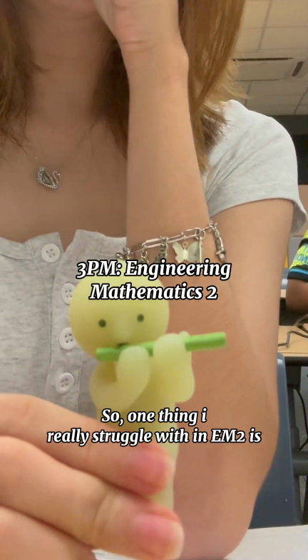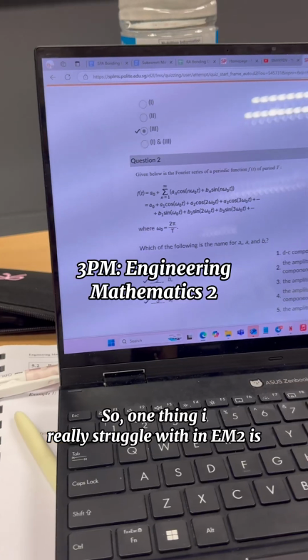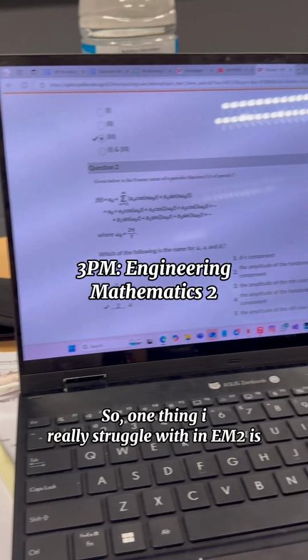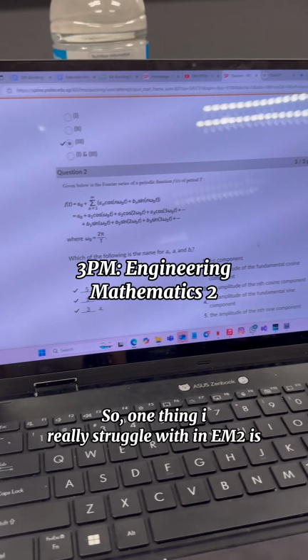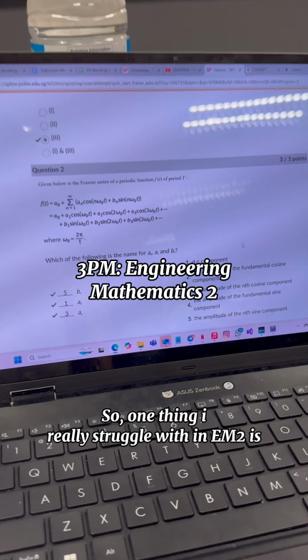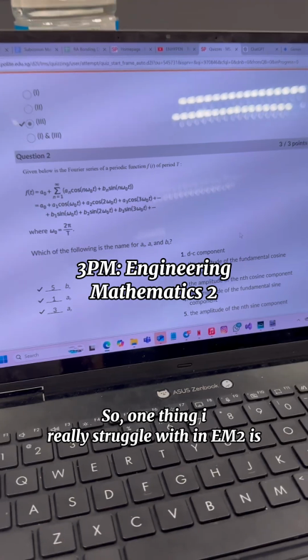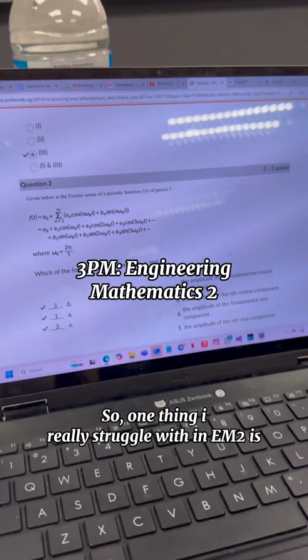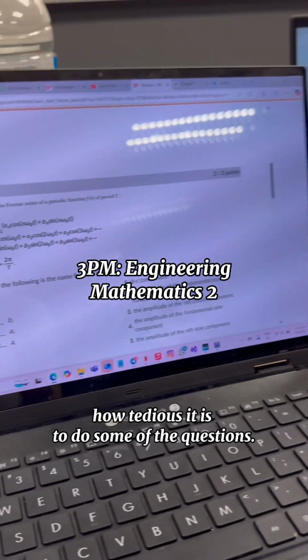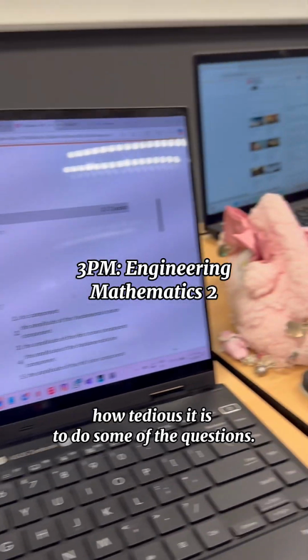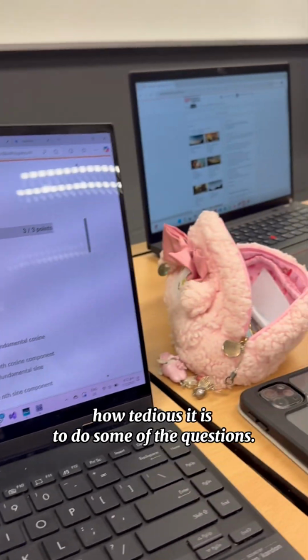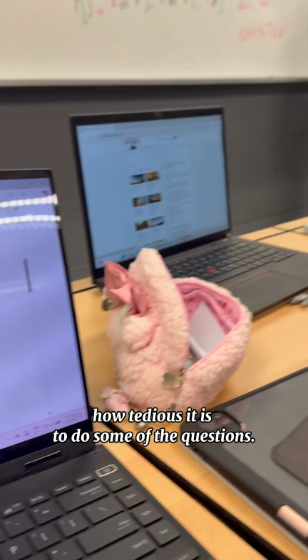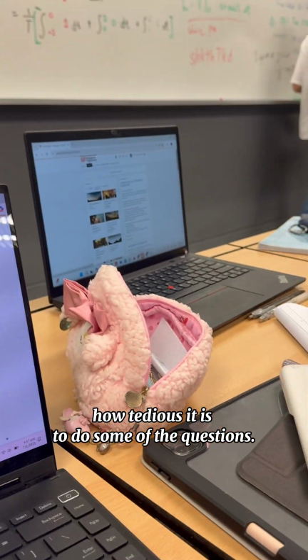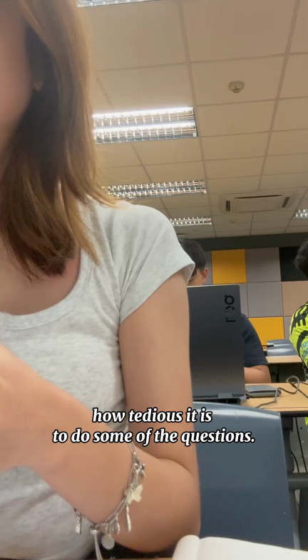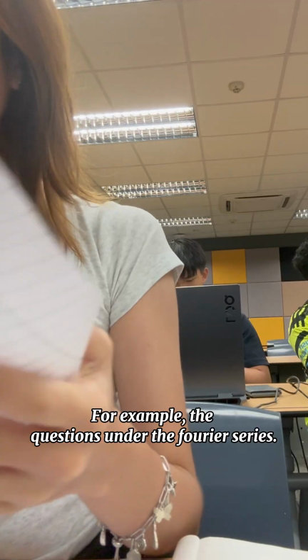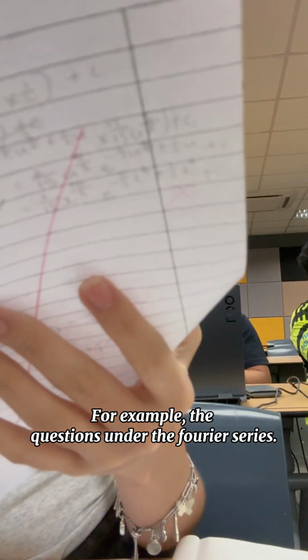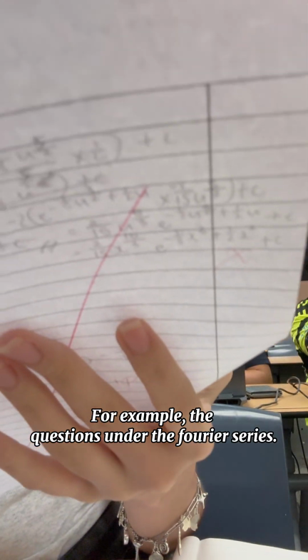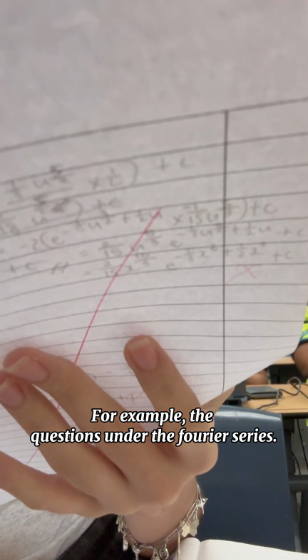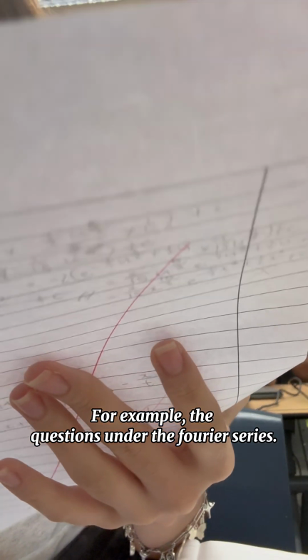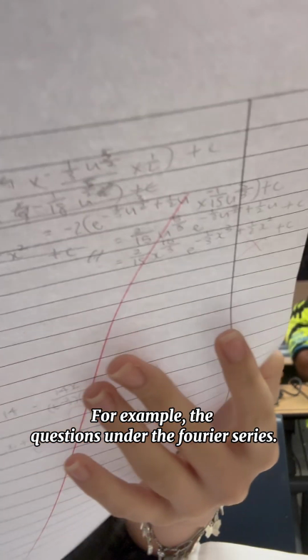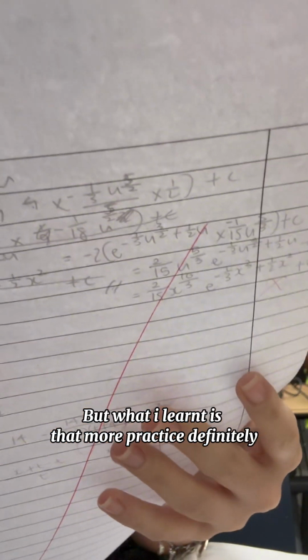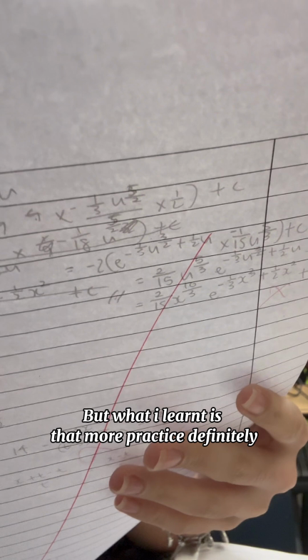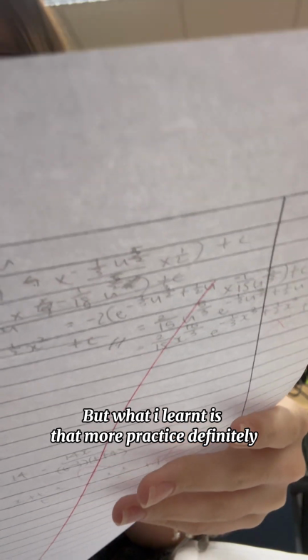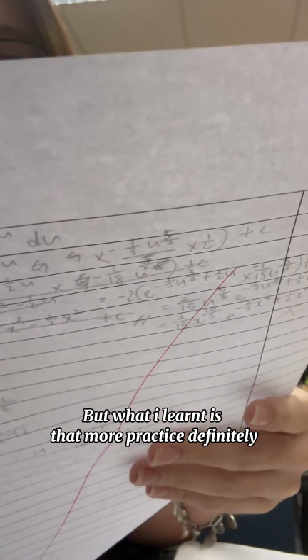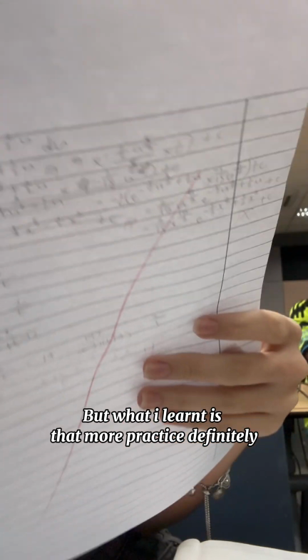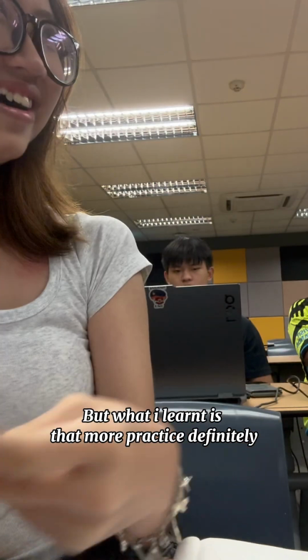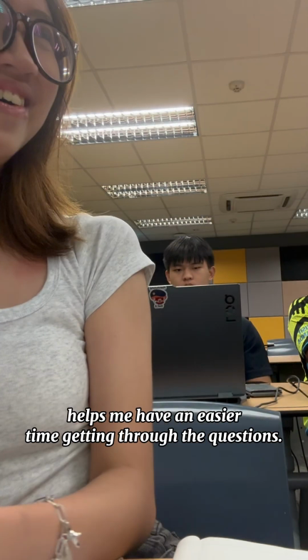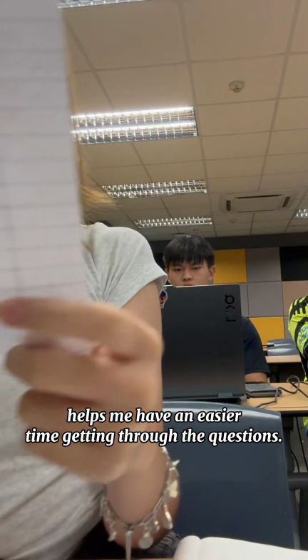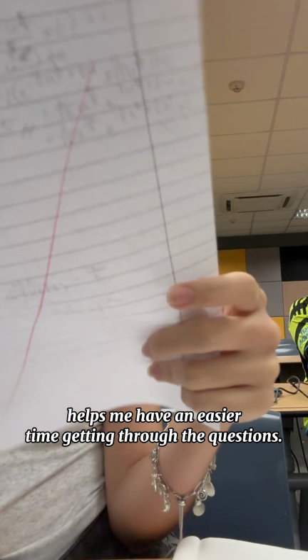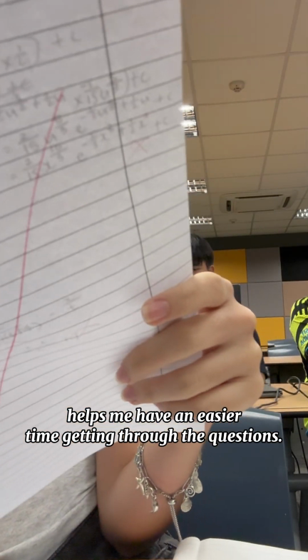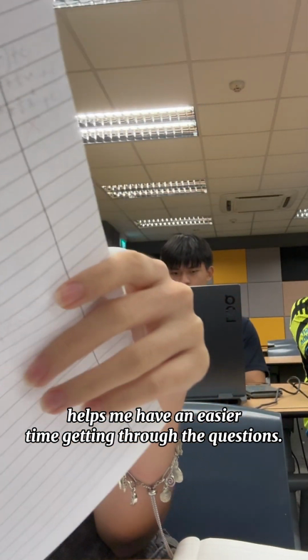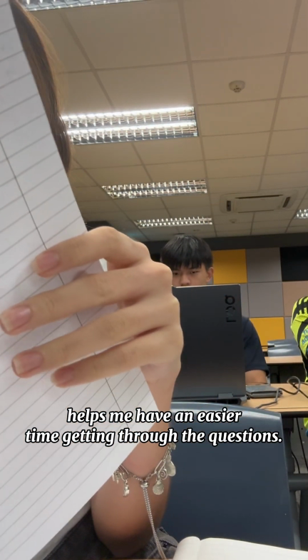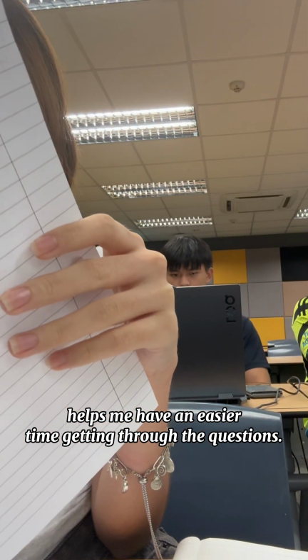So one thing I really struggle with in EM2 is how tedious it is to do some of the questions — for example, the questions under the Fourier series. But what I learned is that more practice definitely helps me have an easier time getting through the questions.